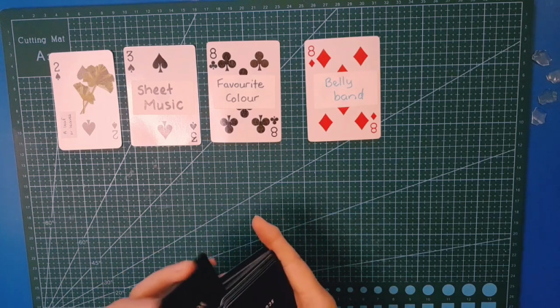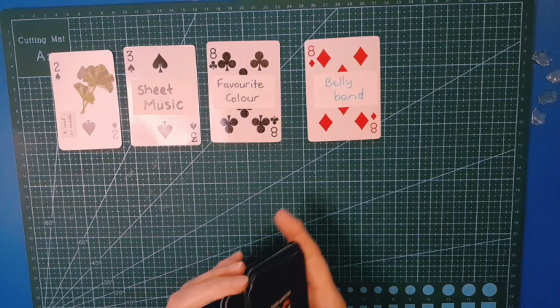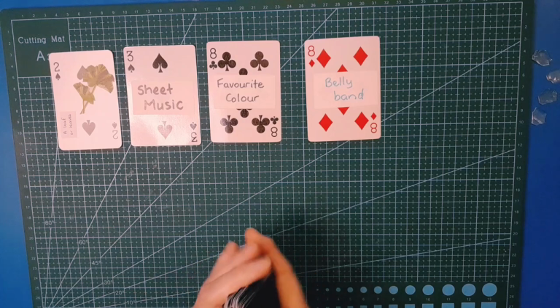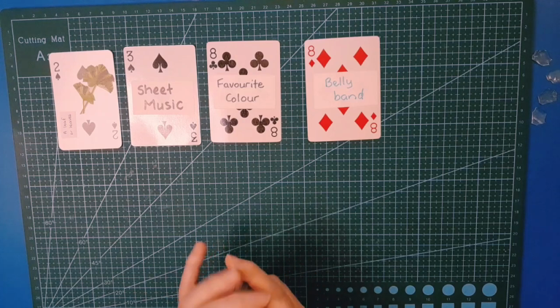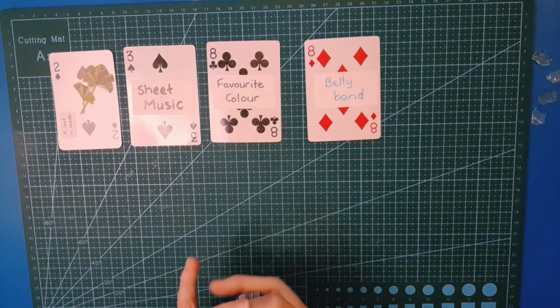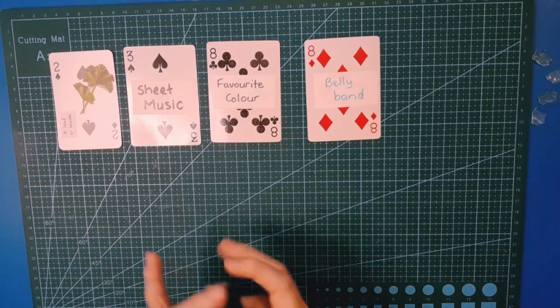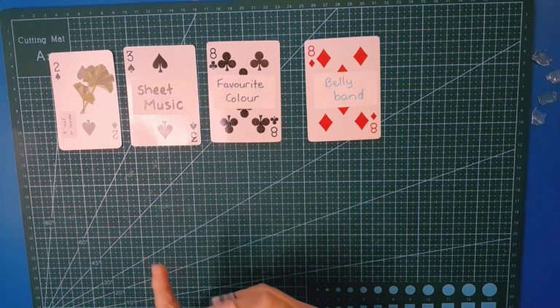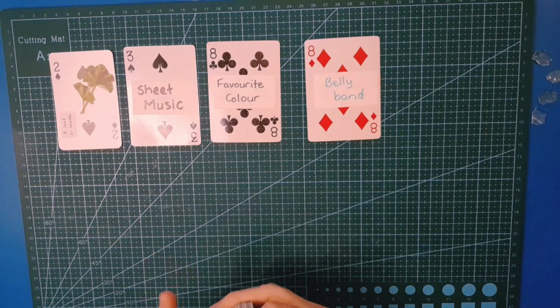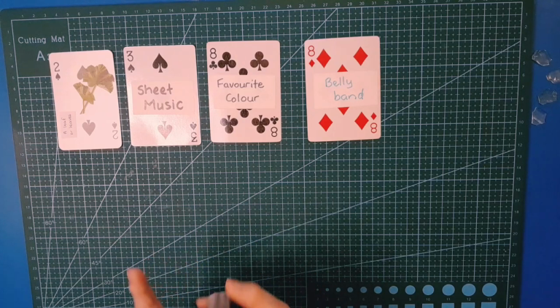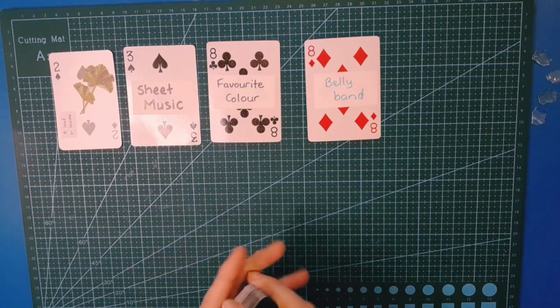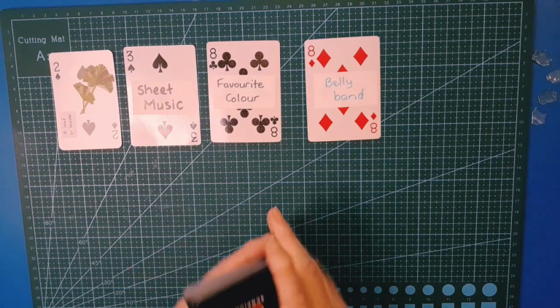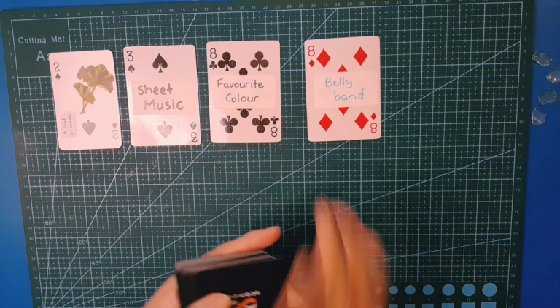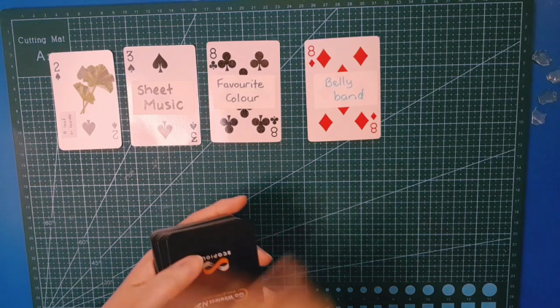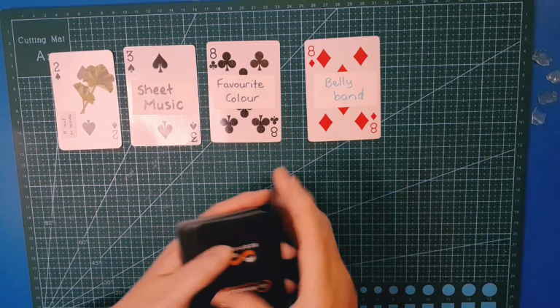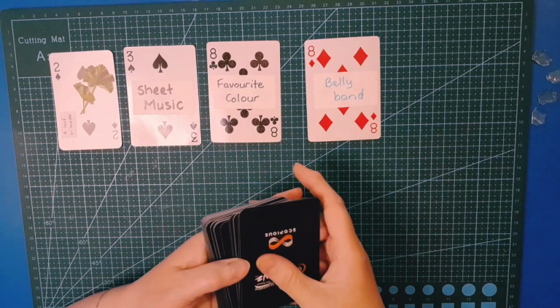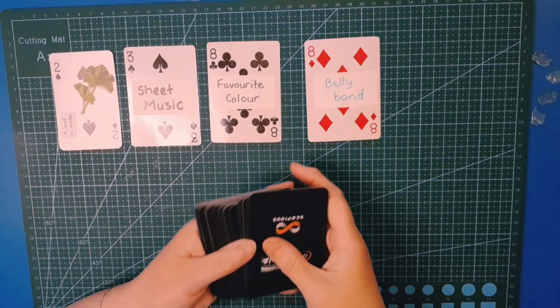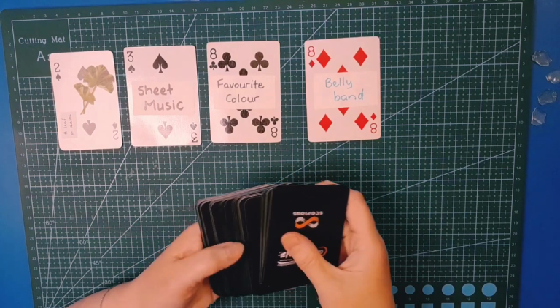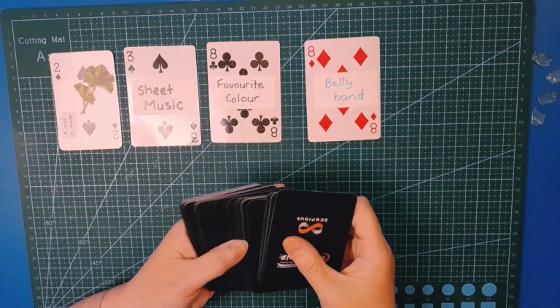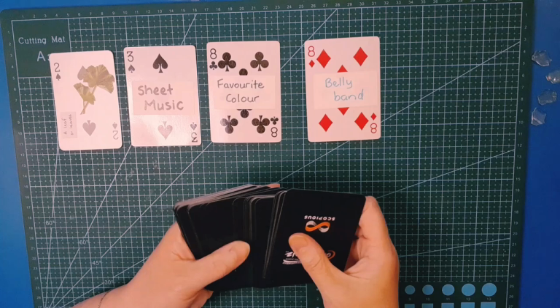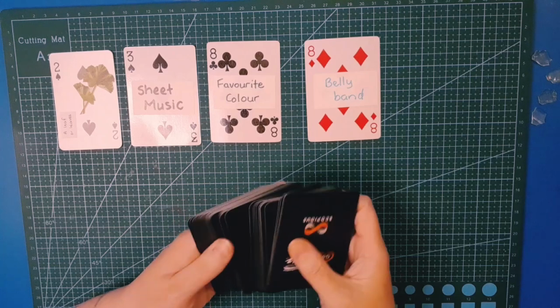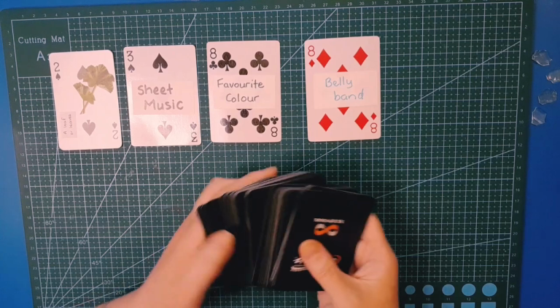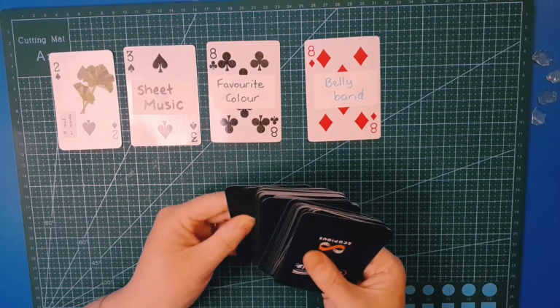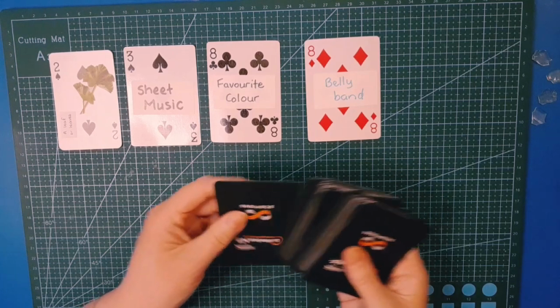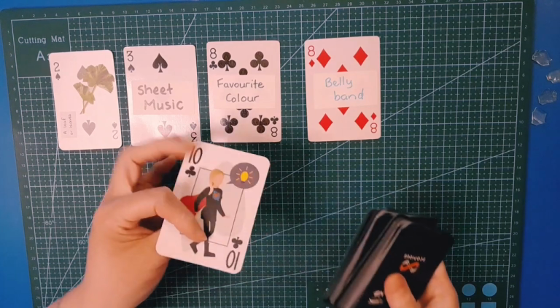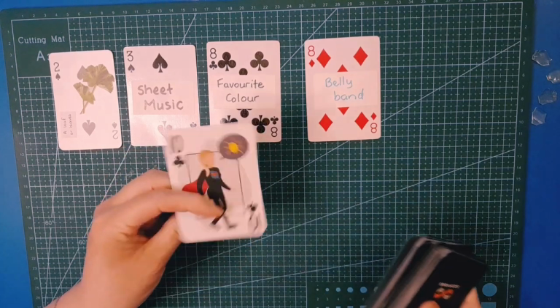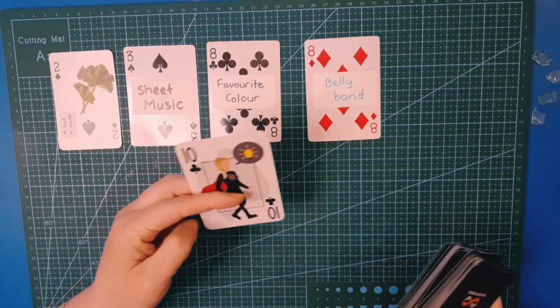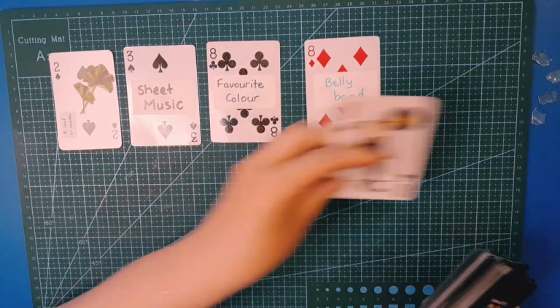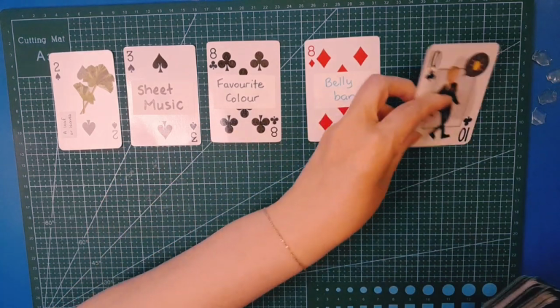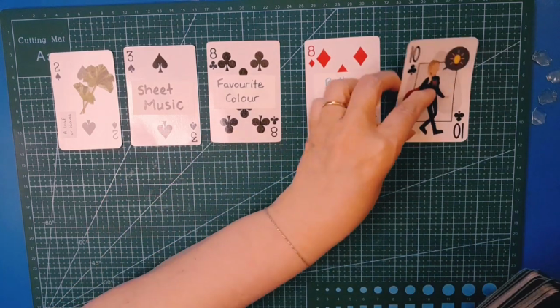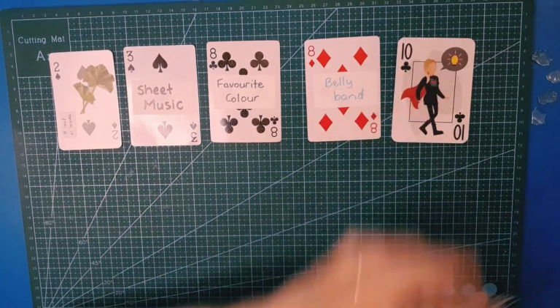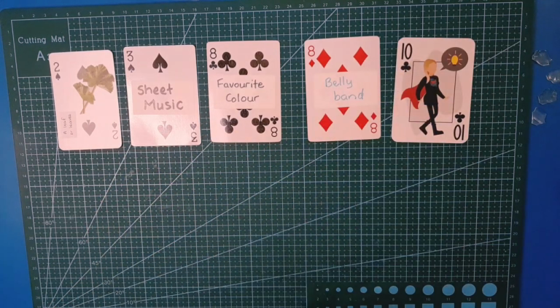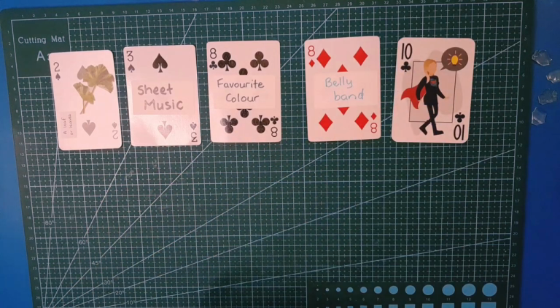If you're up for an extra challenge, why not join me and make both — but absolutely you do not have to. Let's see what faux card we're going to be making today. I'm going to go the bottom one again — we're doing the ten of clubs.